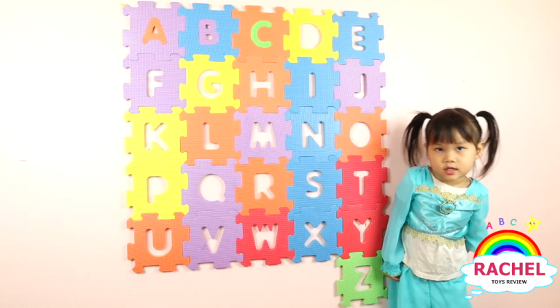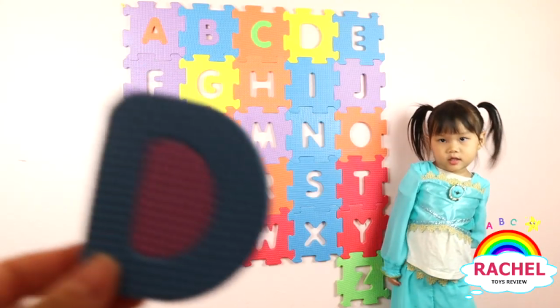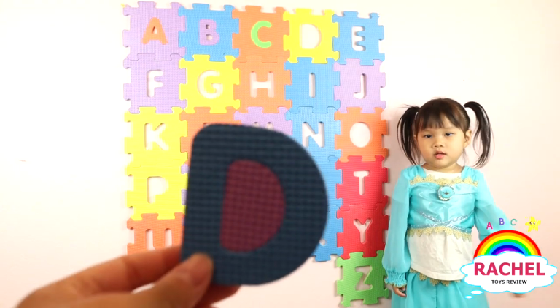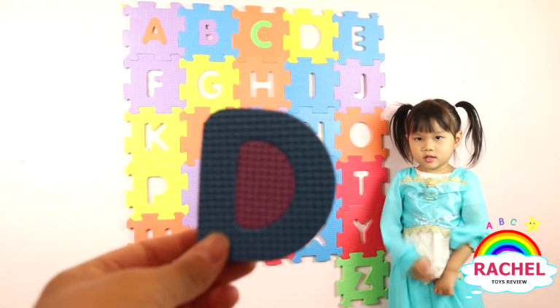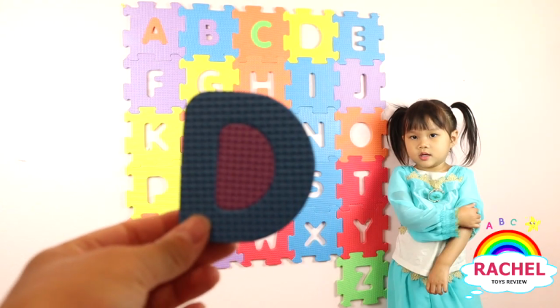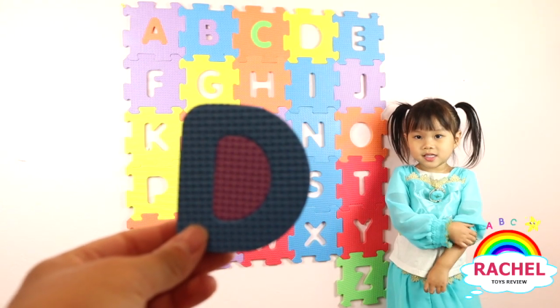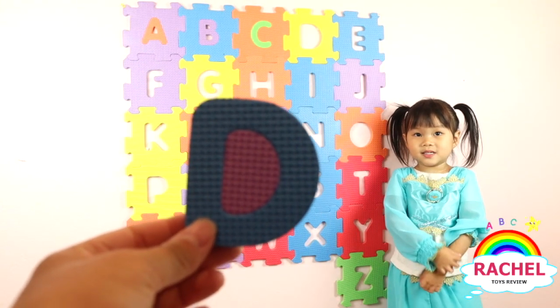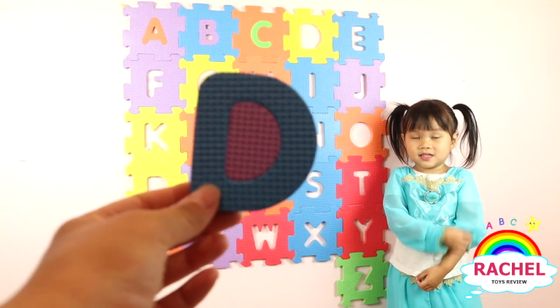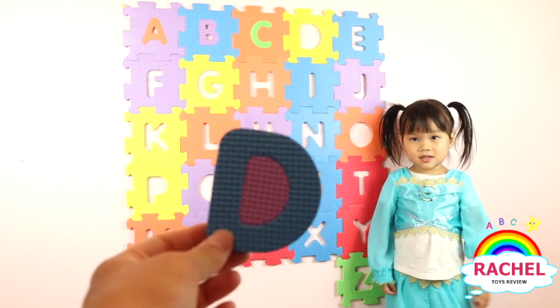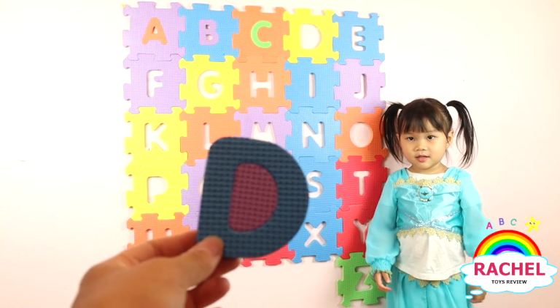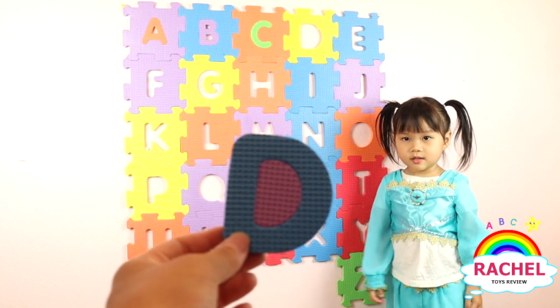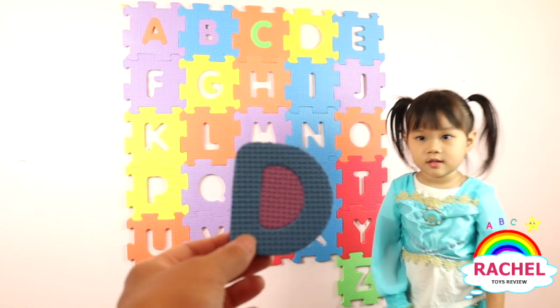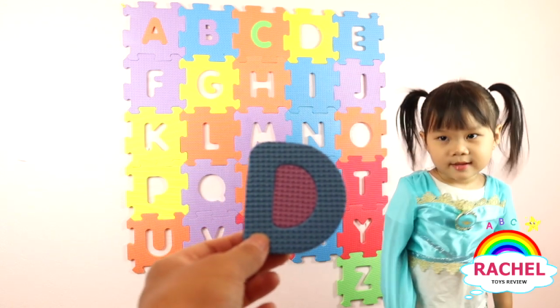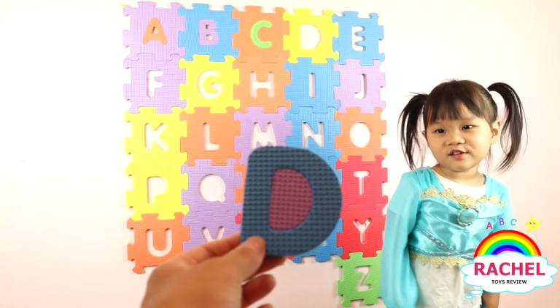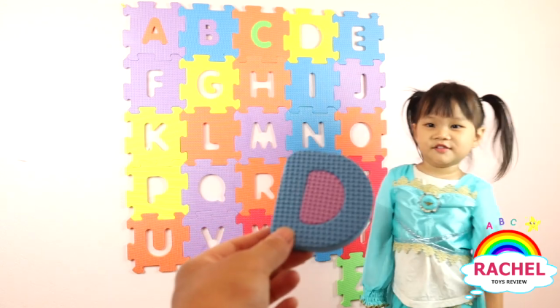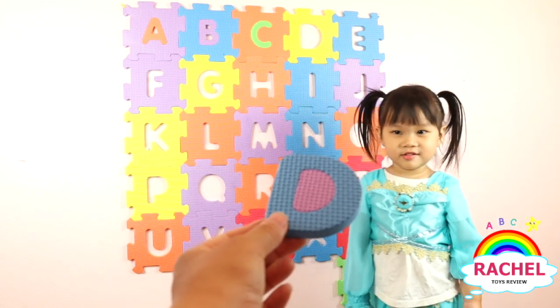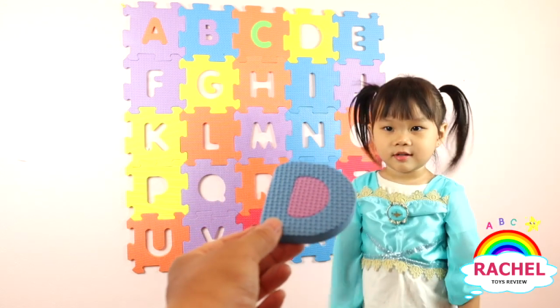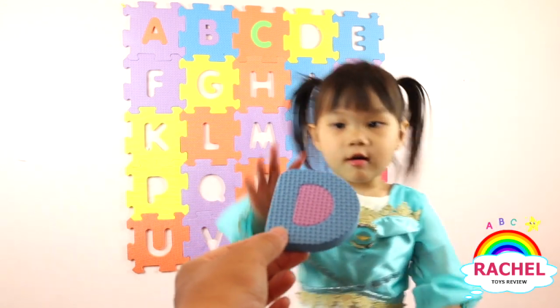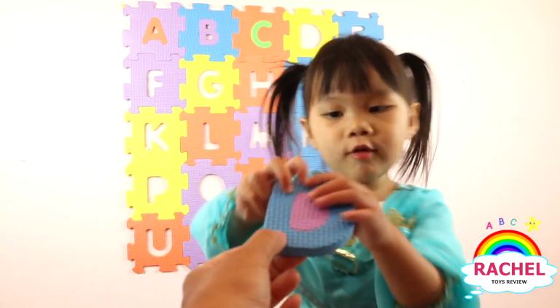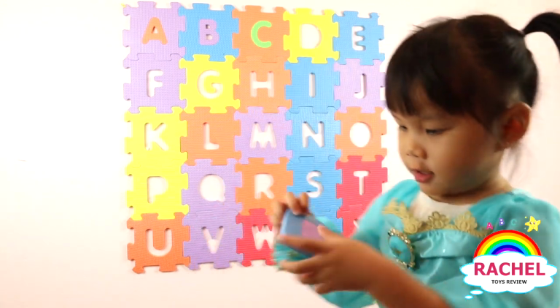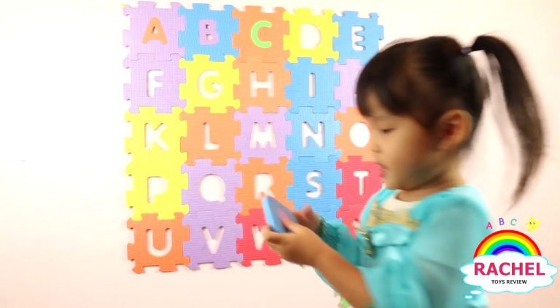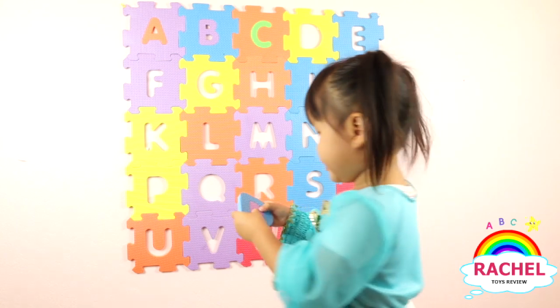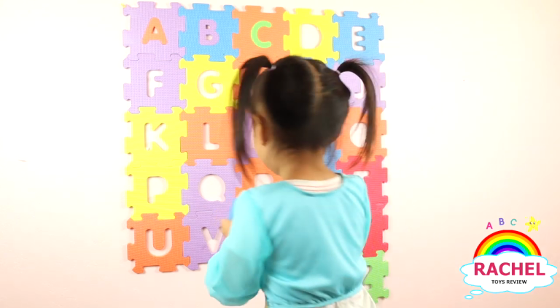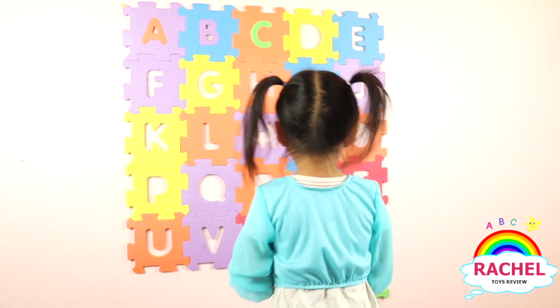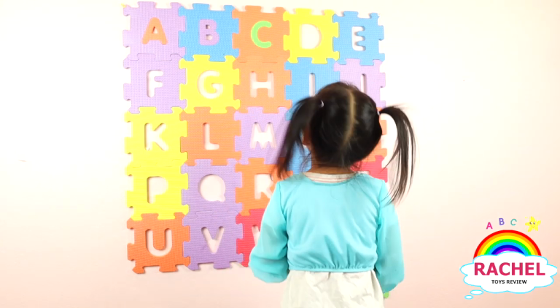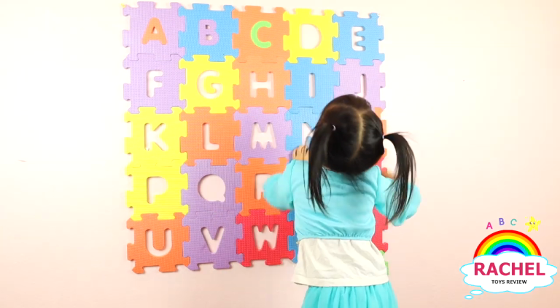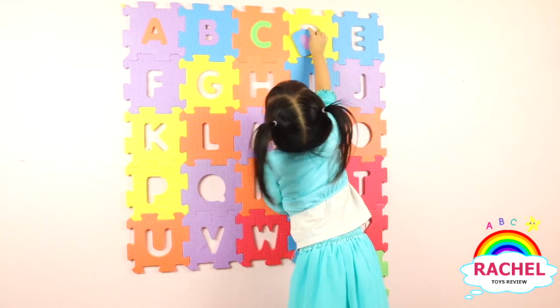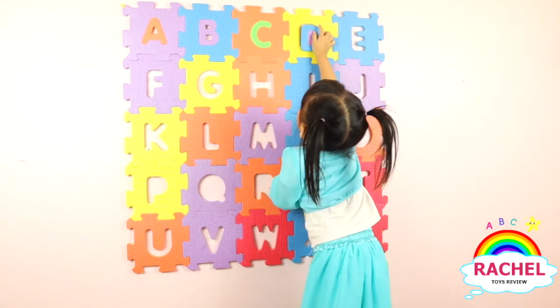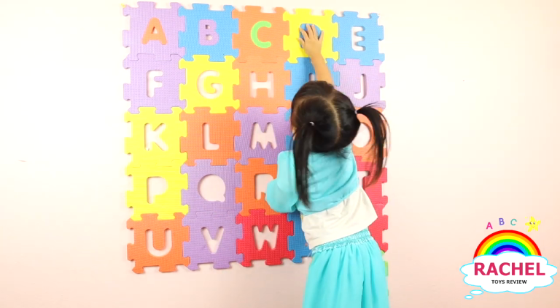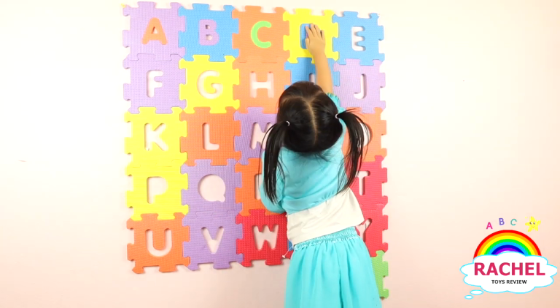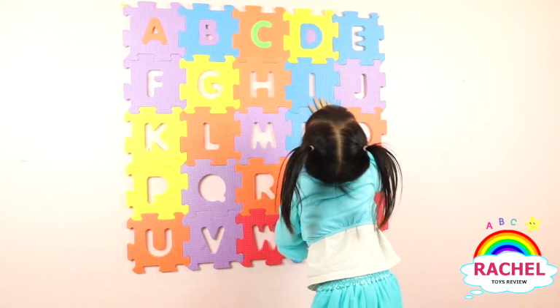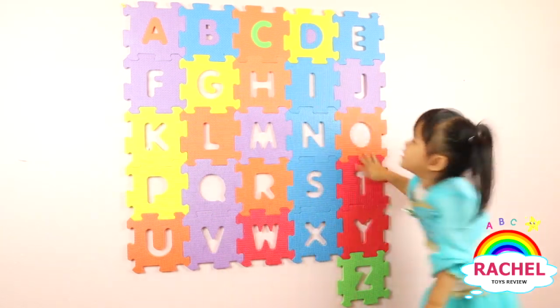Okay, what letter is this, Rachel? G. Good girl. Here you go. And what color? Blue. Yep. Here you go. Blue and purple. Mm-hmm. Yay.